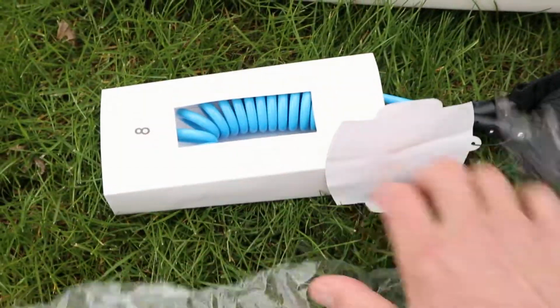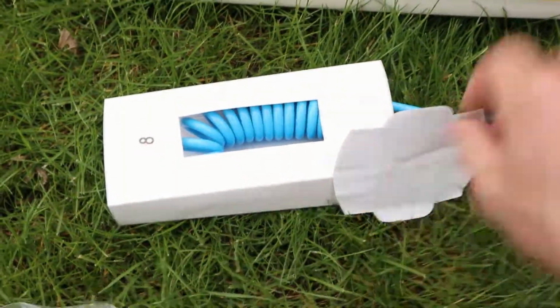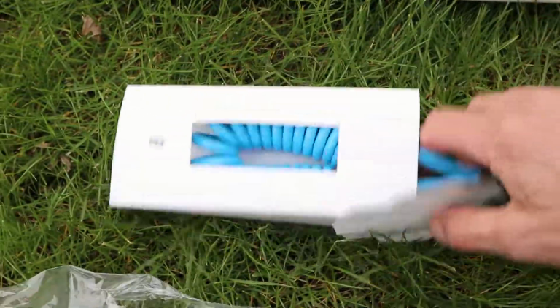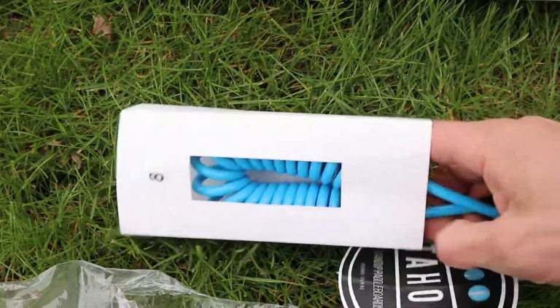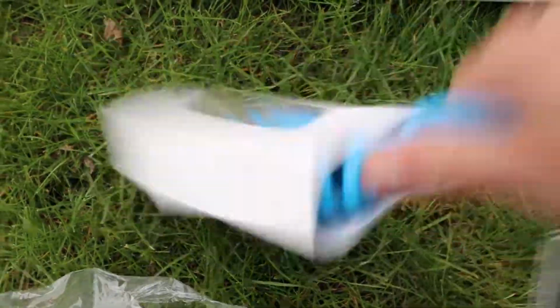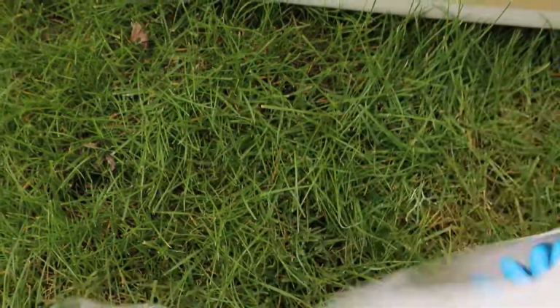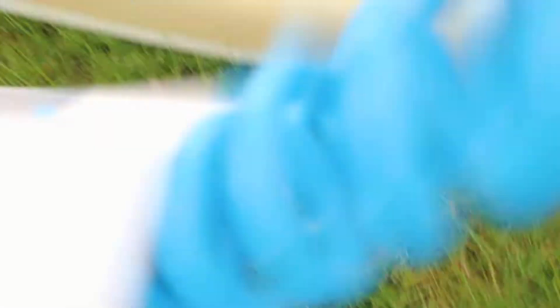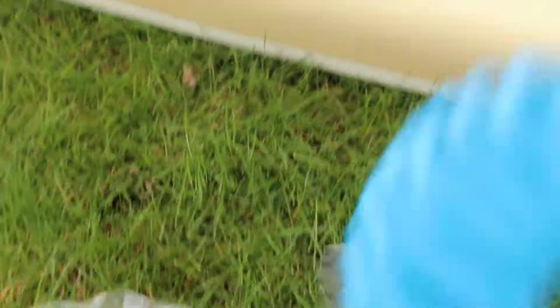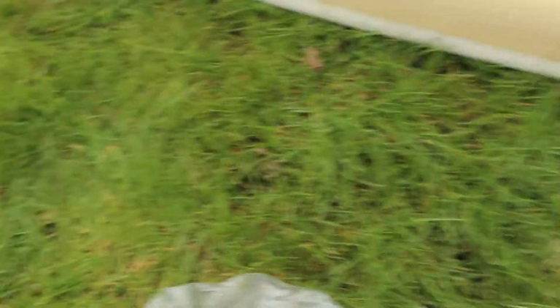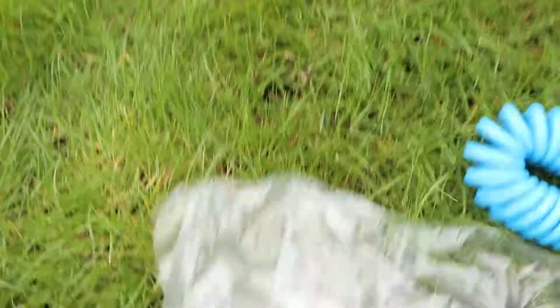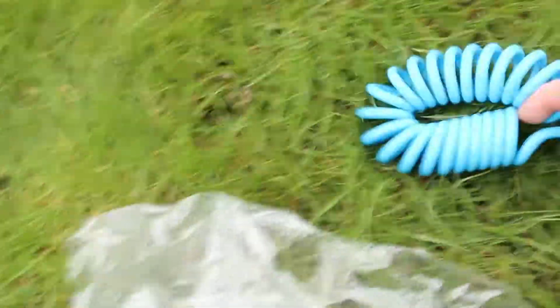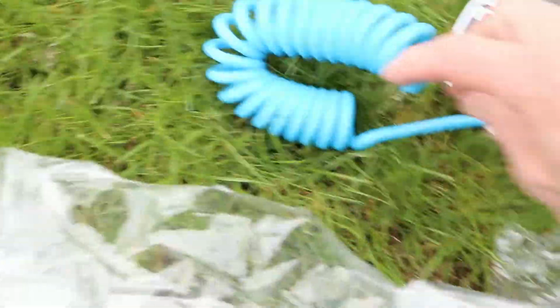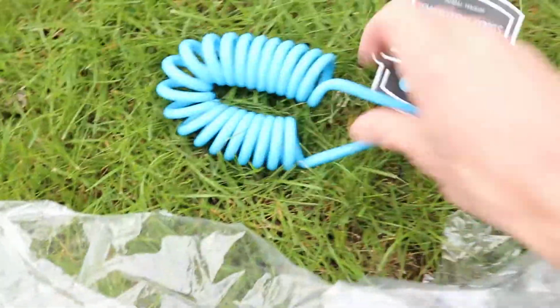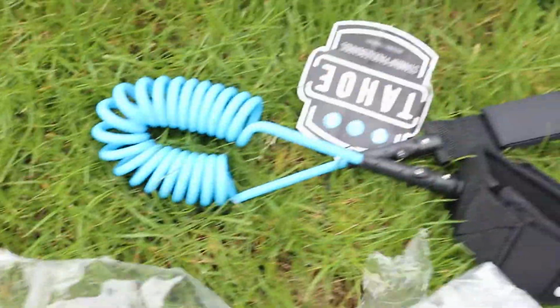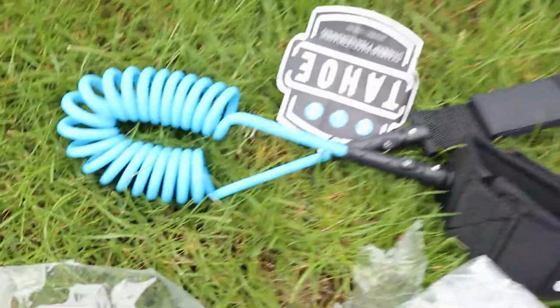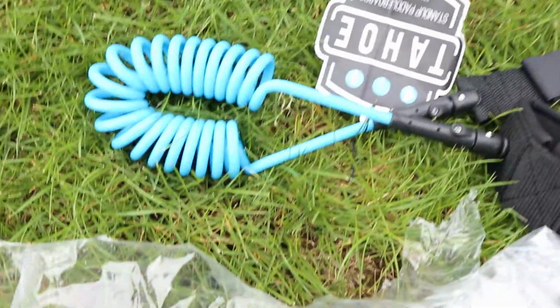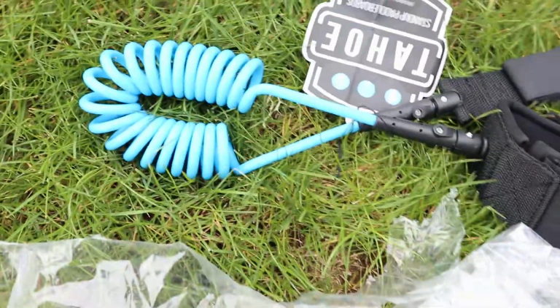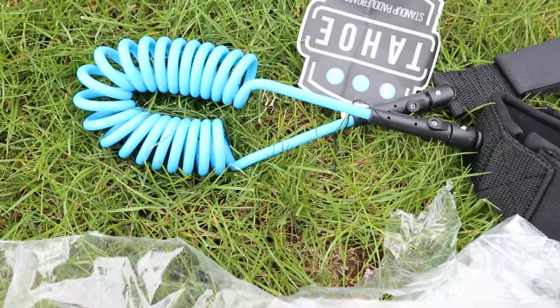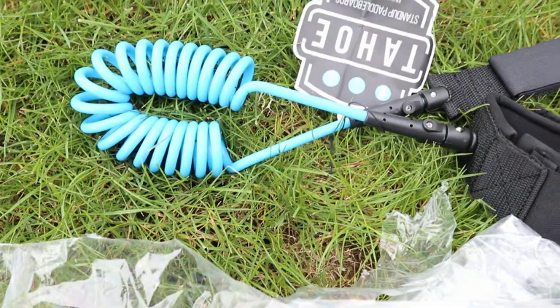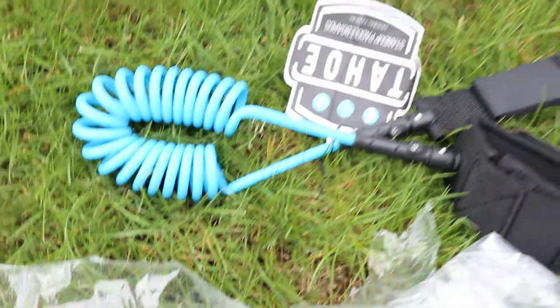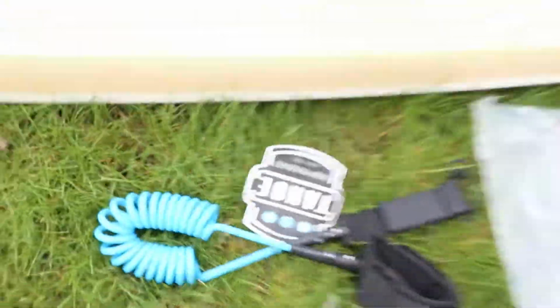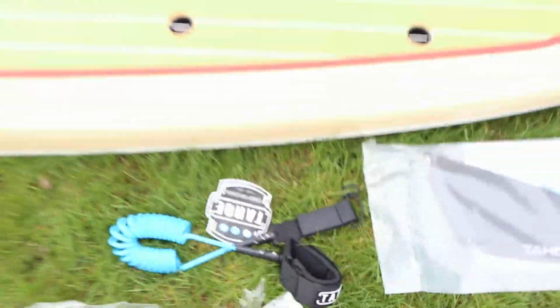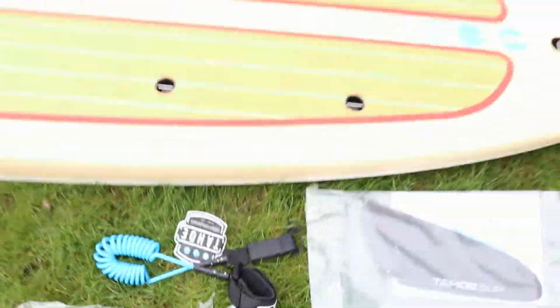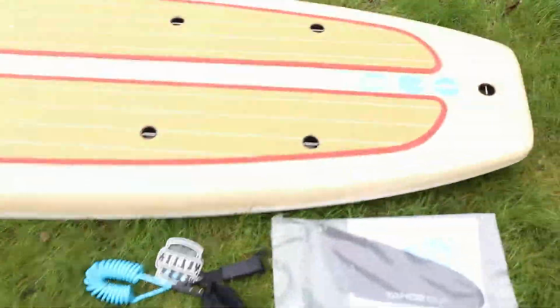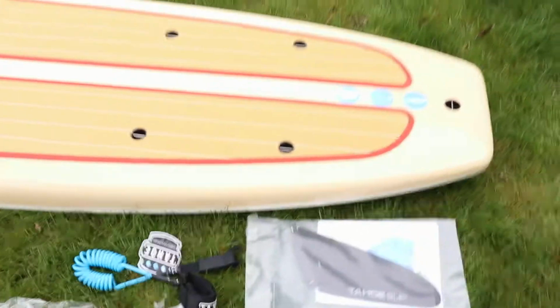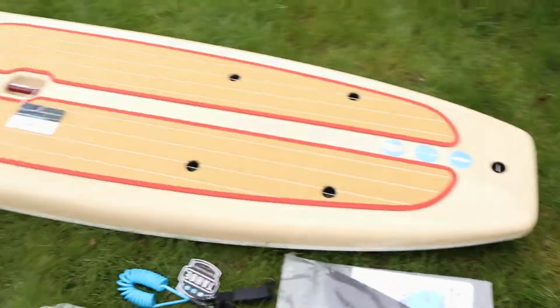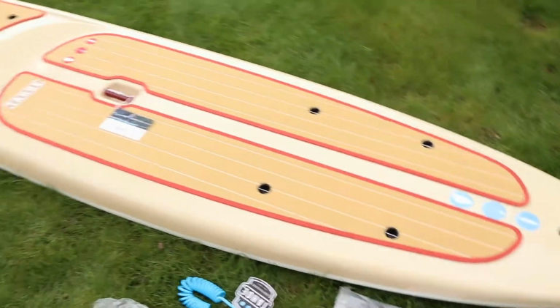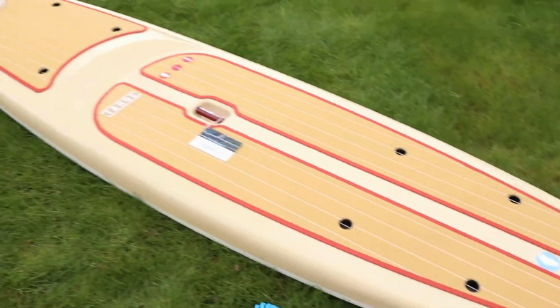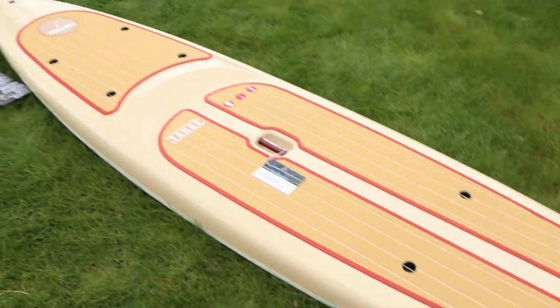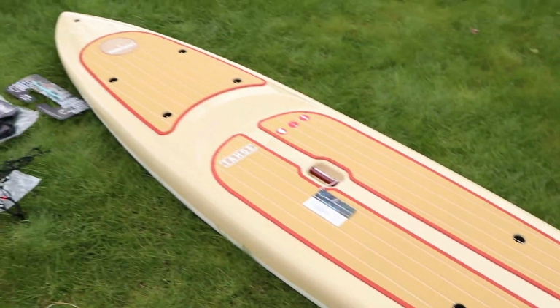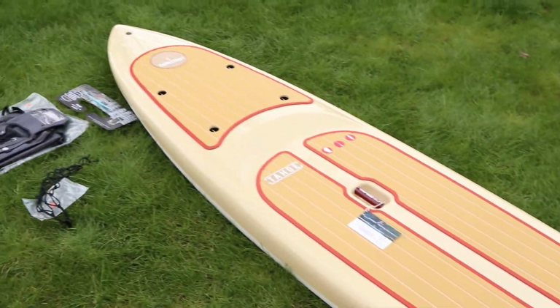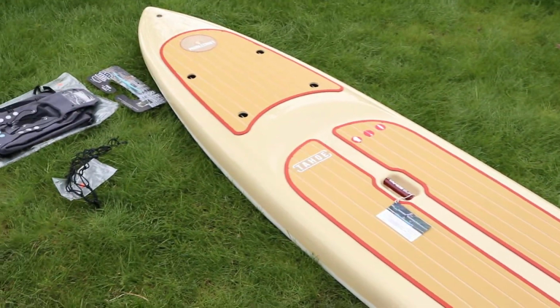It came packed in the box, and he also sent us a nice Tahoe SUP 8-foot leash as well. It's a pretty neon blue. Just a really gorgeous board.